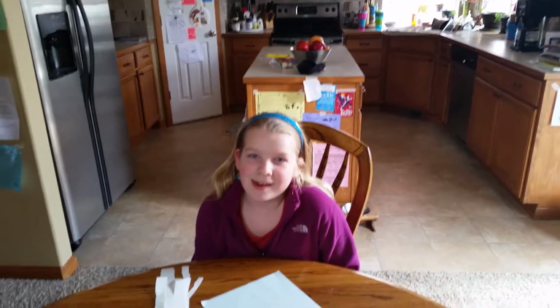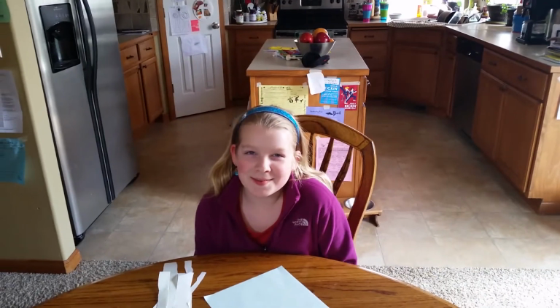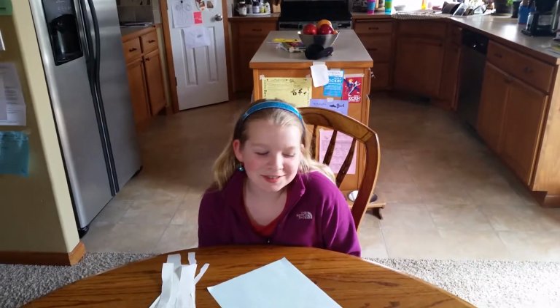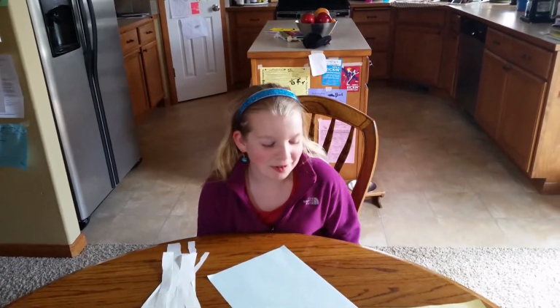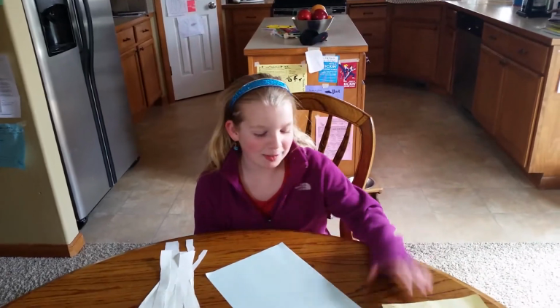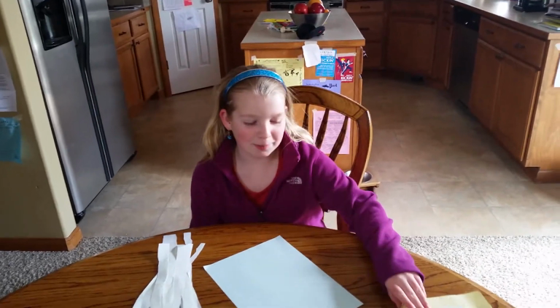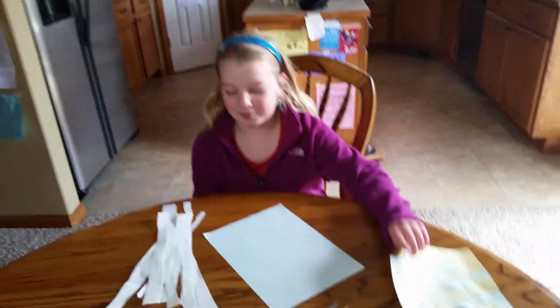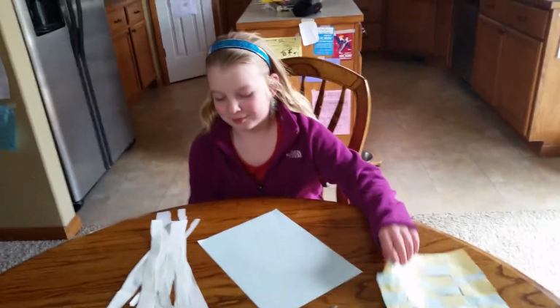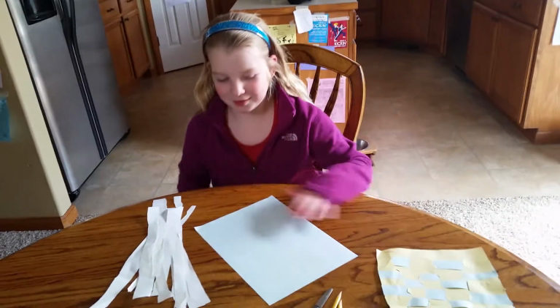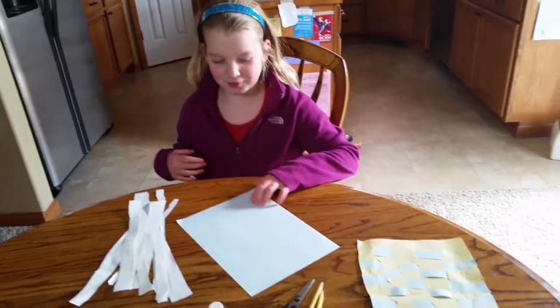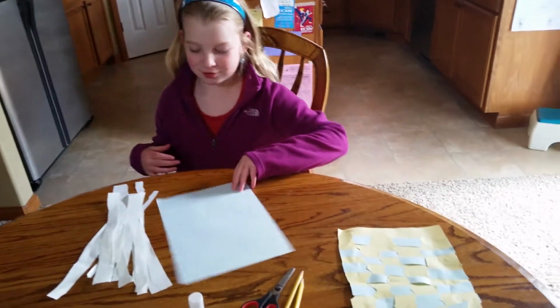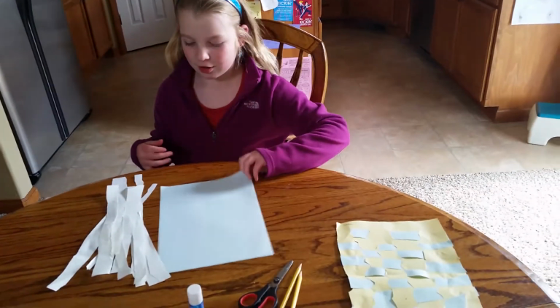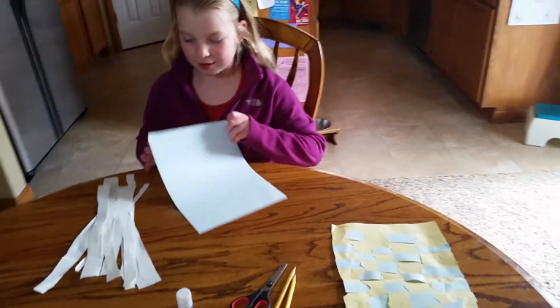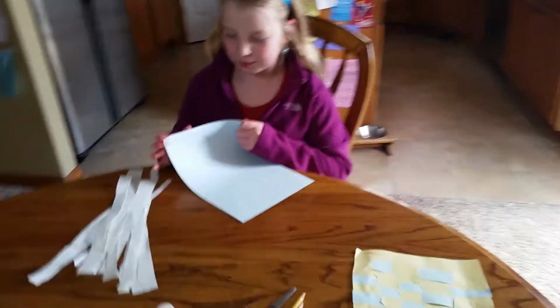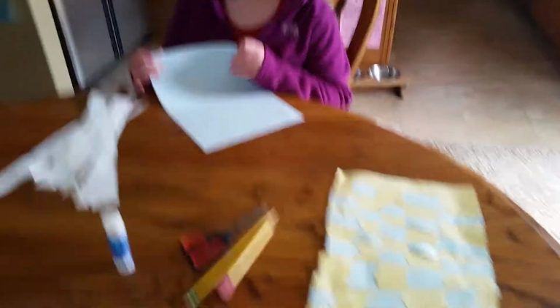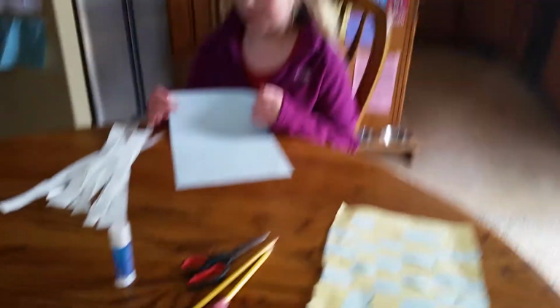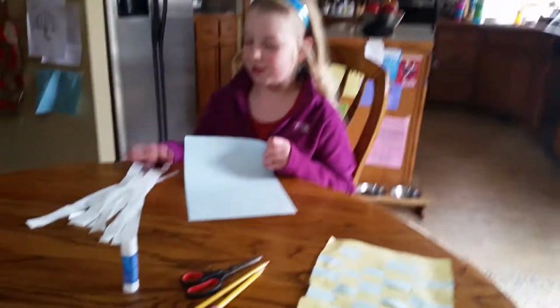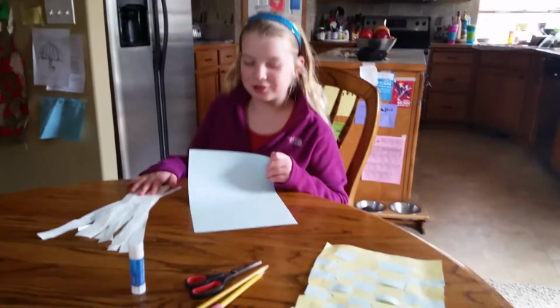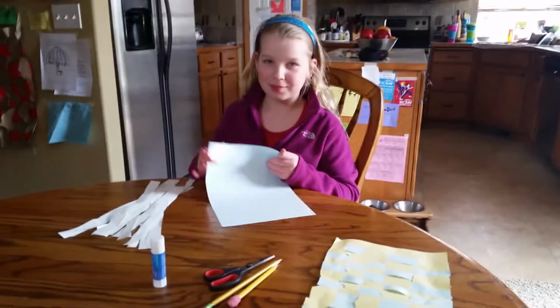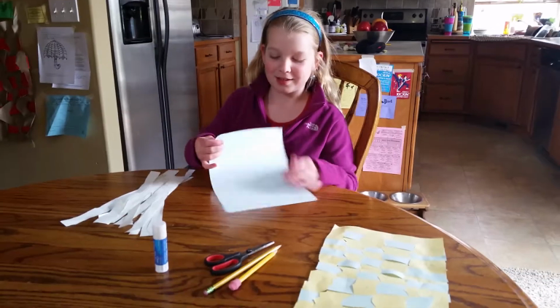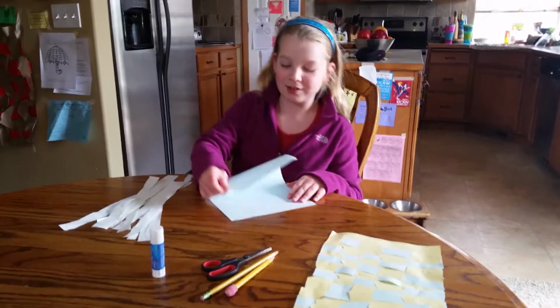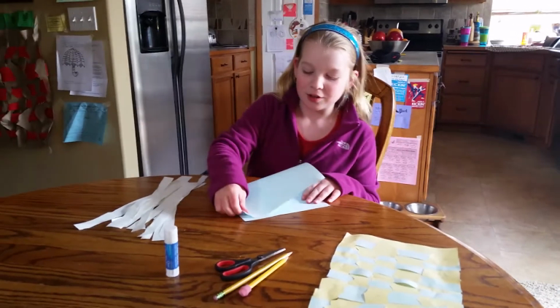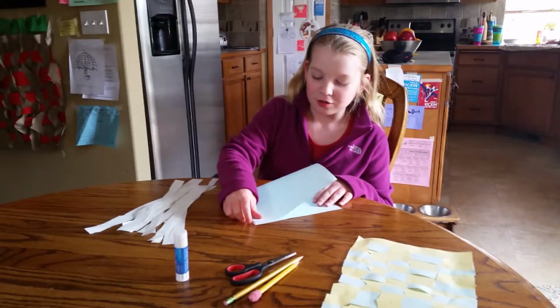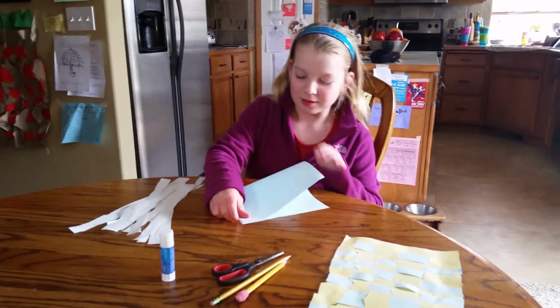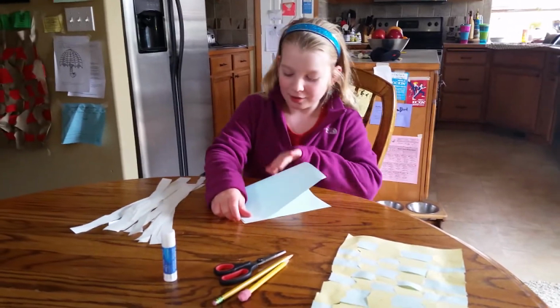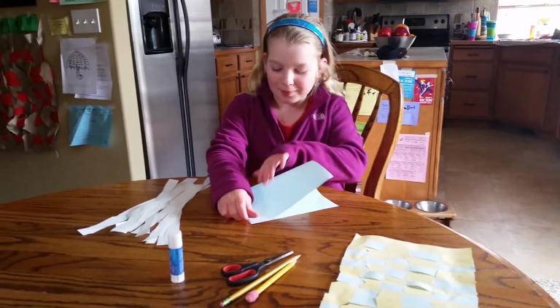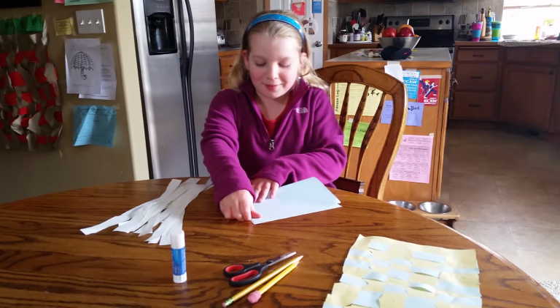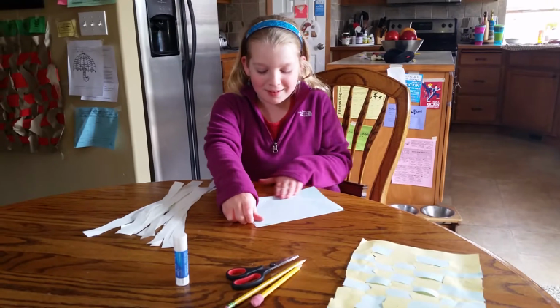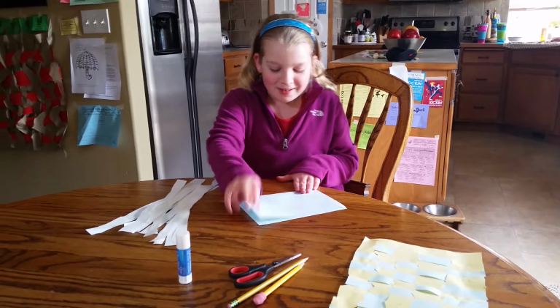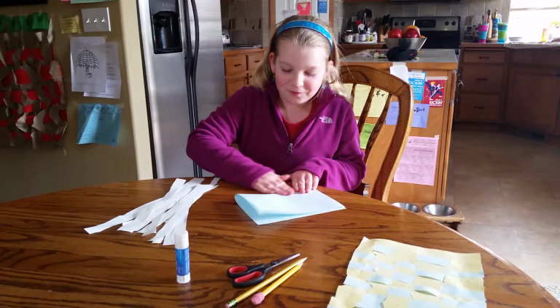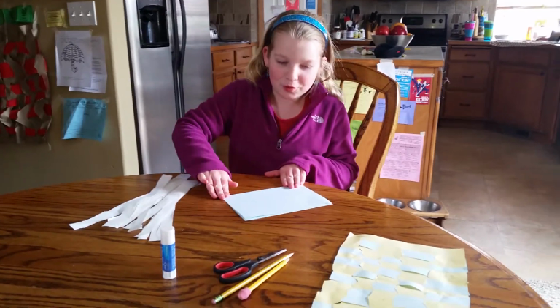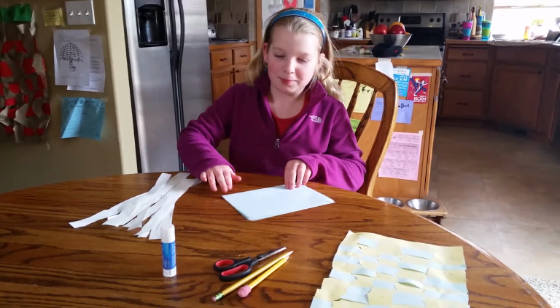I am going to show you how to make paper weaving. First, you get a piece of paper, you cut strips, and then you get another paper and fold the paper.